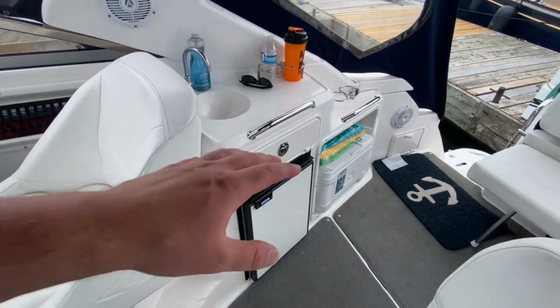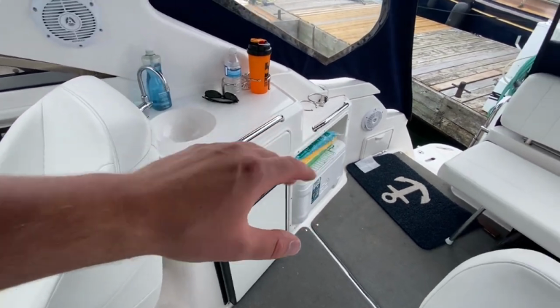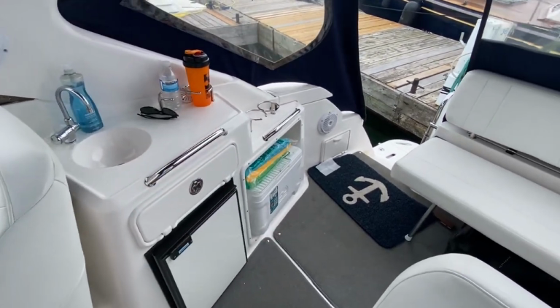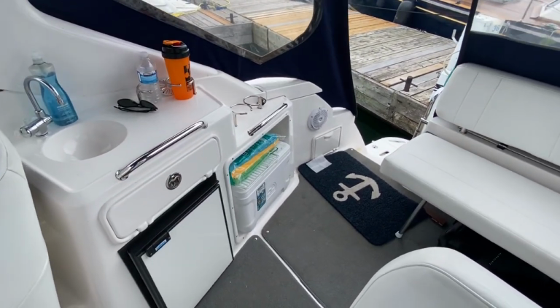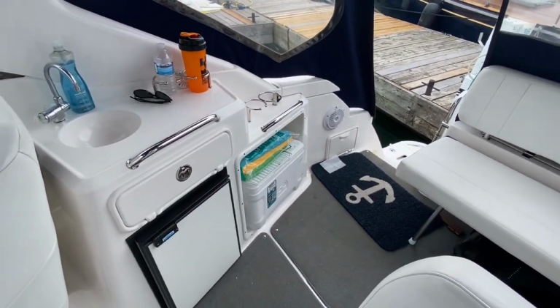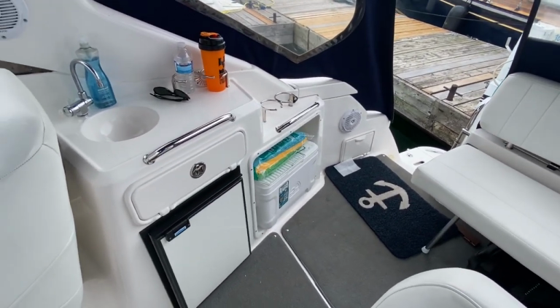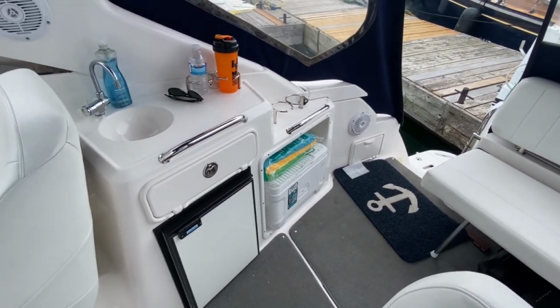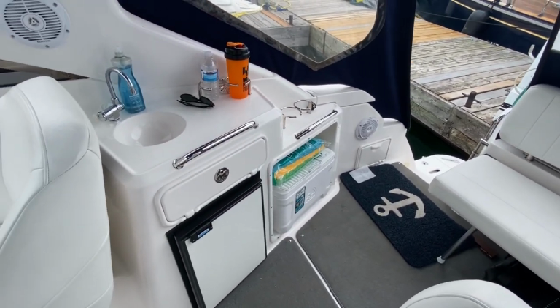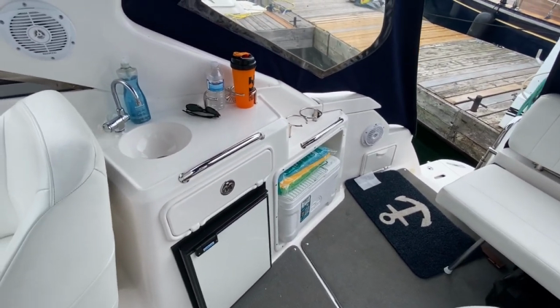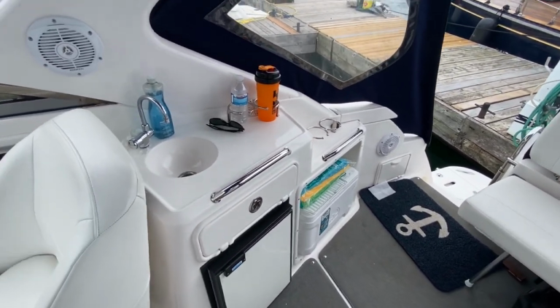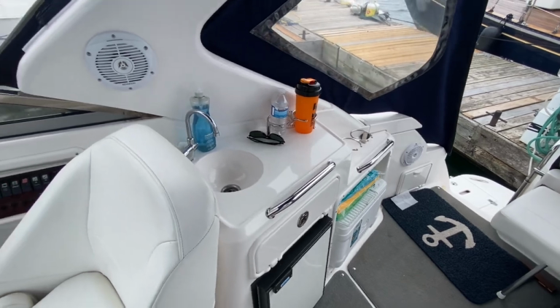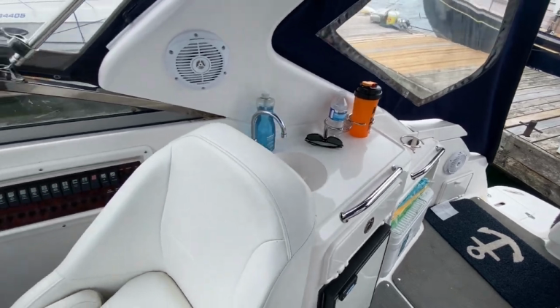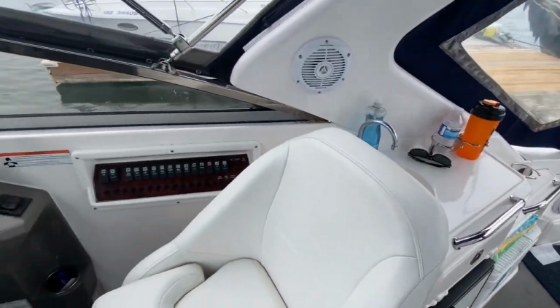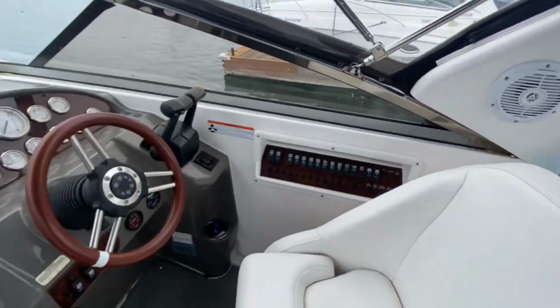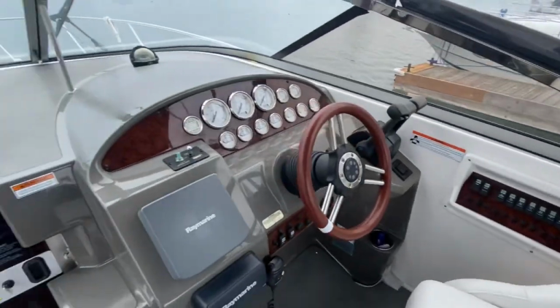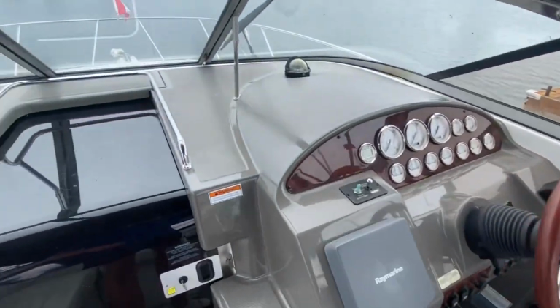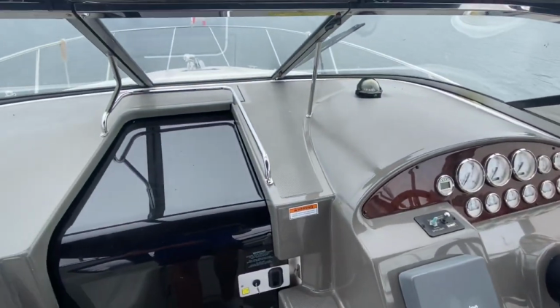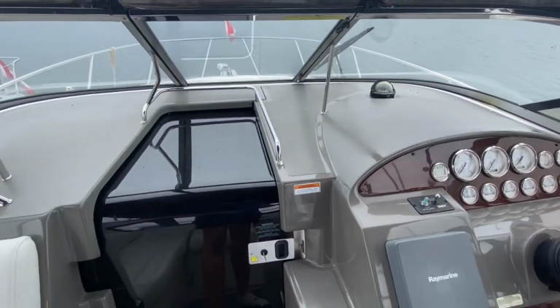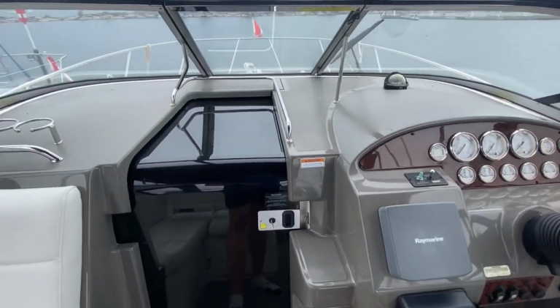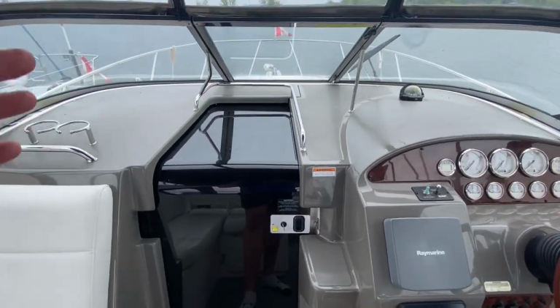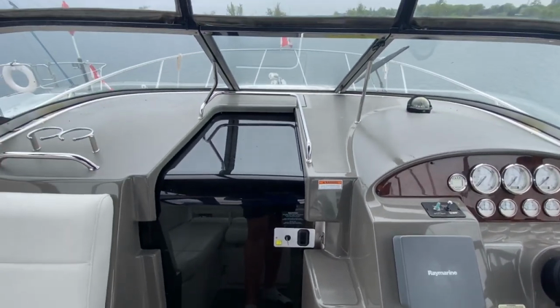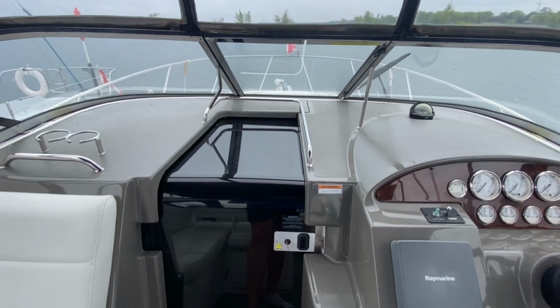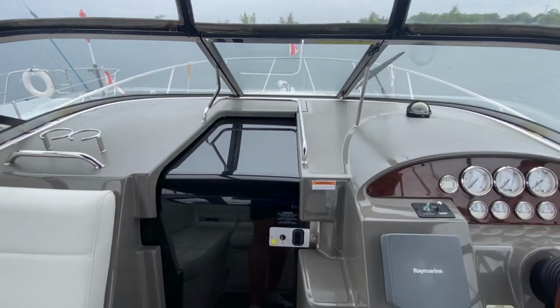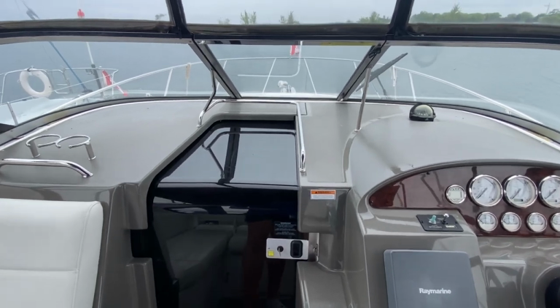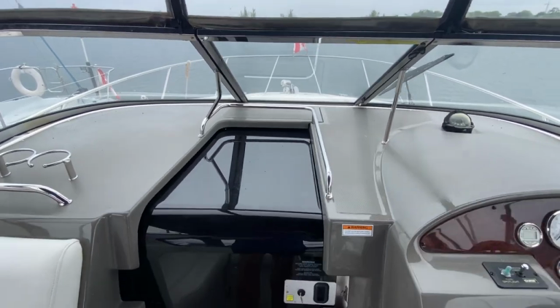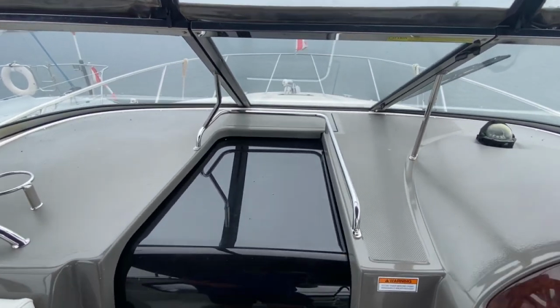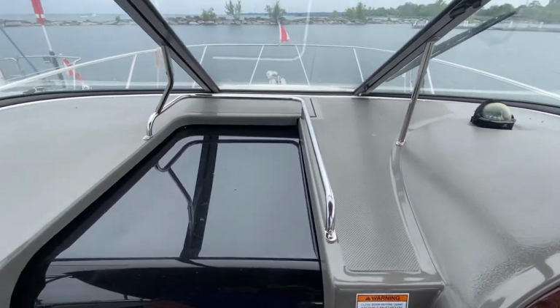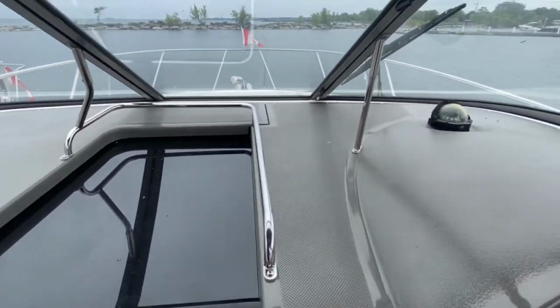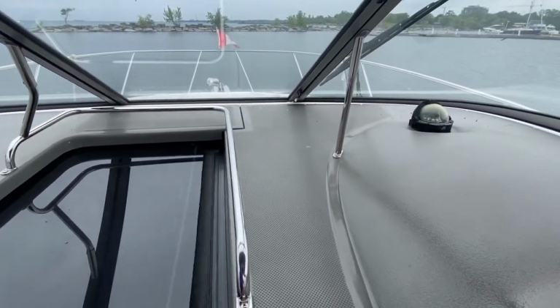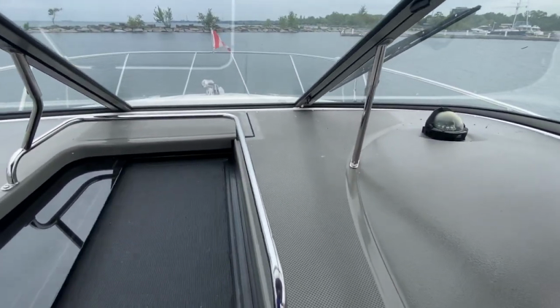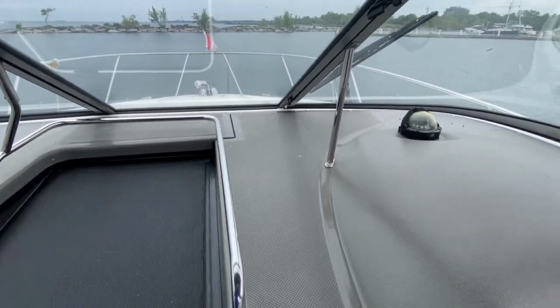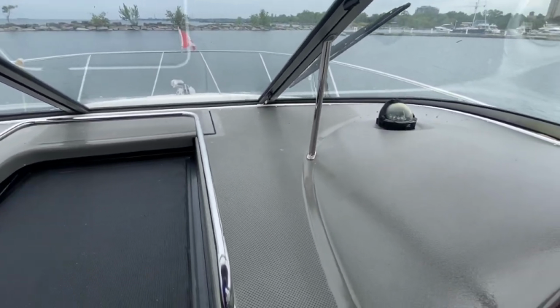You do have a cockpit sink as well as a cockpit fridge. There's also a slotted spot for a cooler there, which is awesome if you want to take it in and out and you don't want to leave stuff in the boat. It does have the walkthrough windshield as well, which is really awesome. A 28 foot boat.